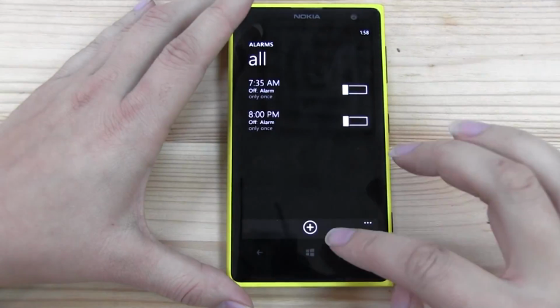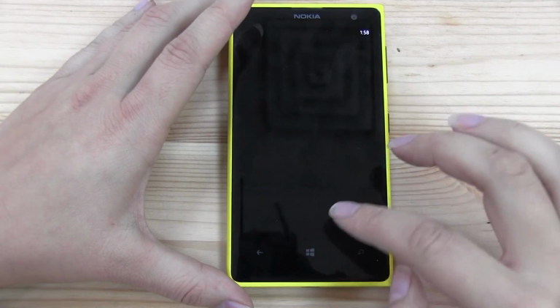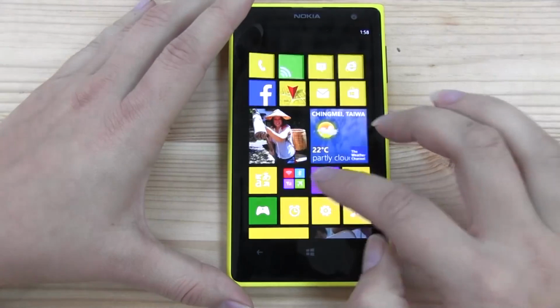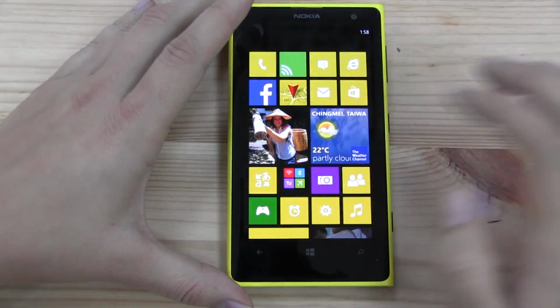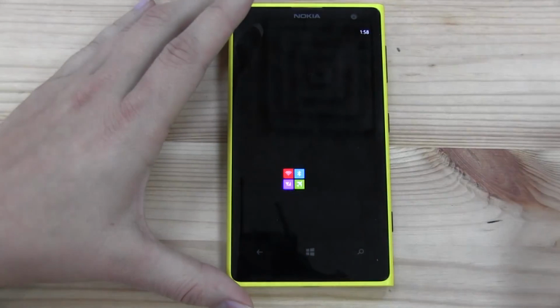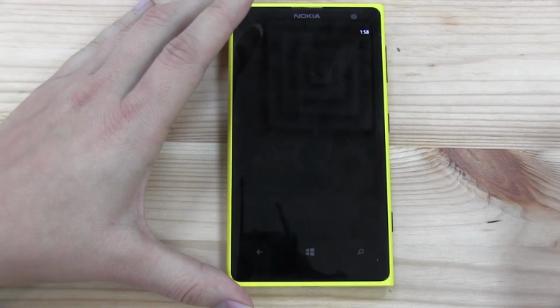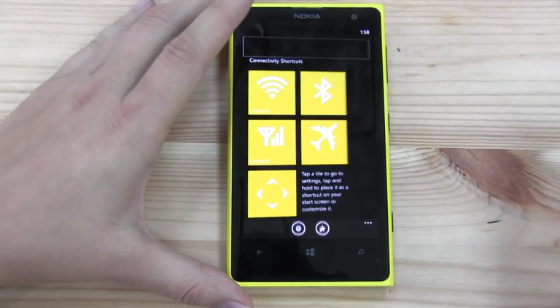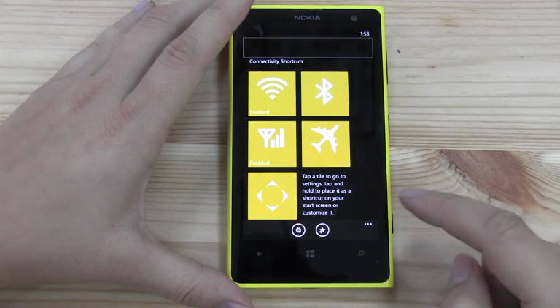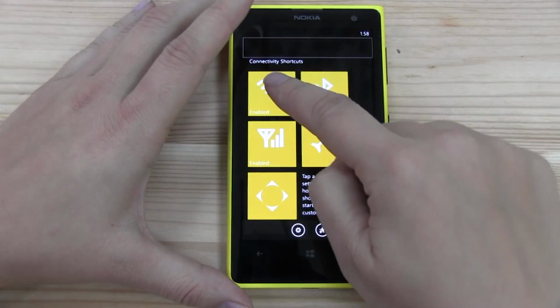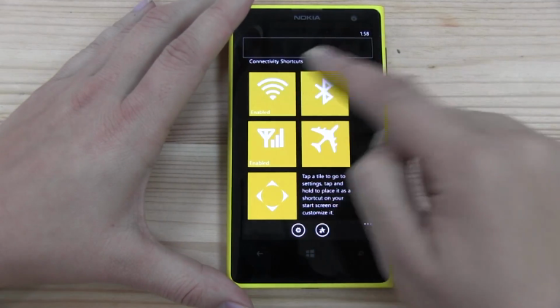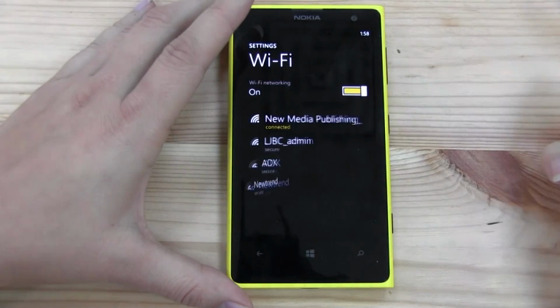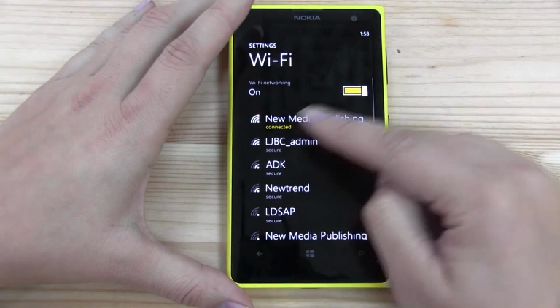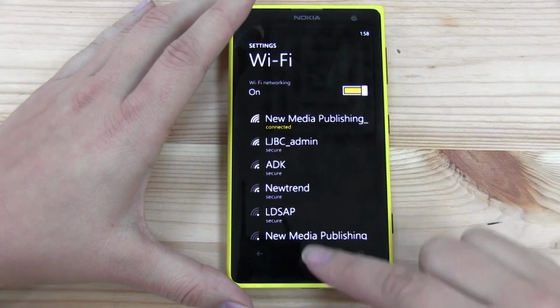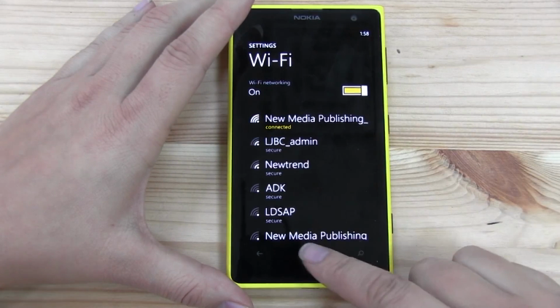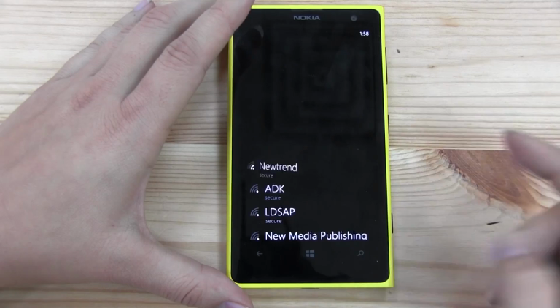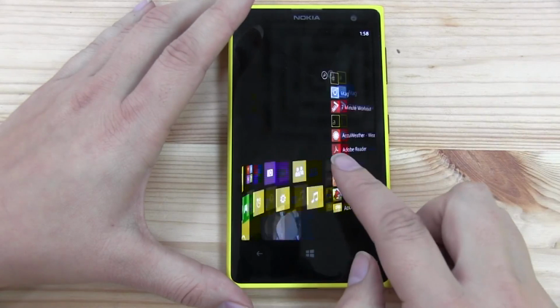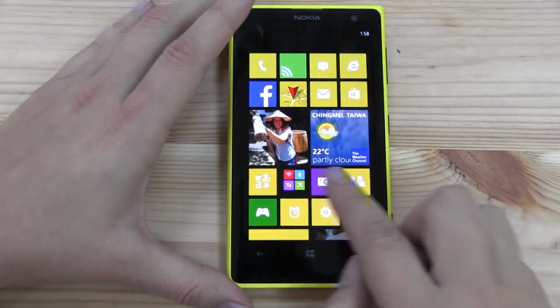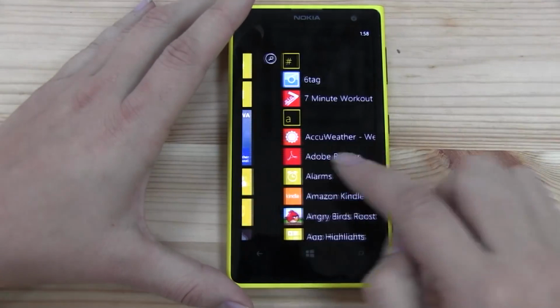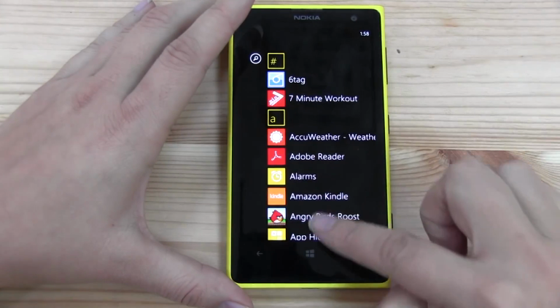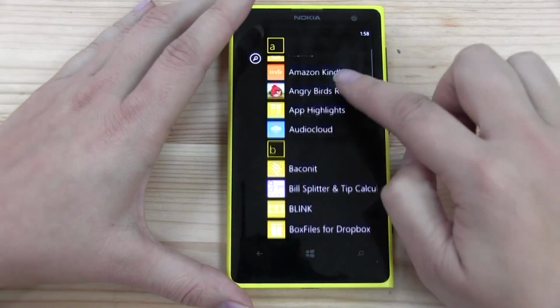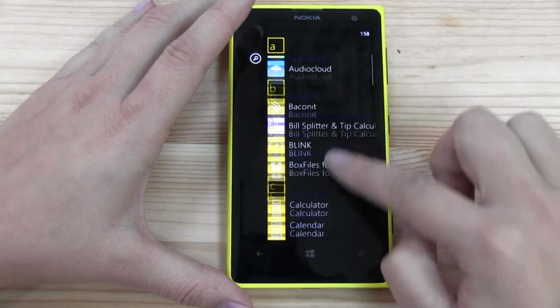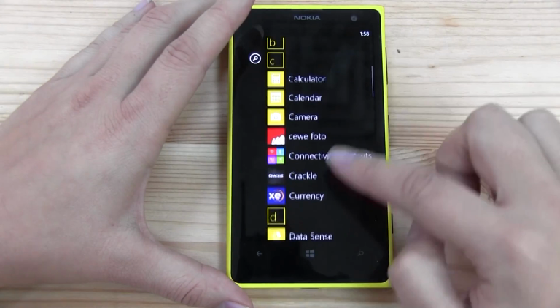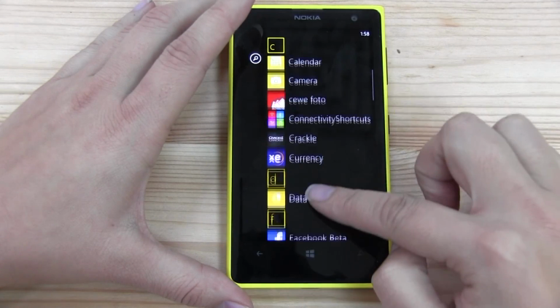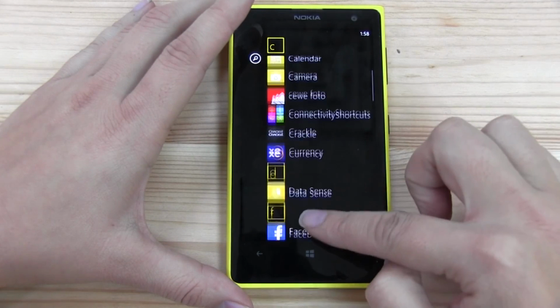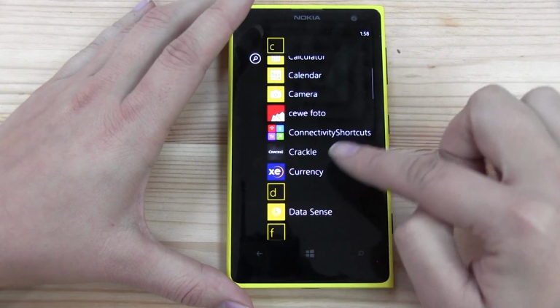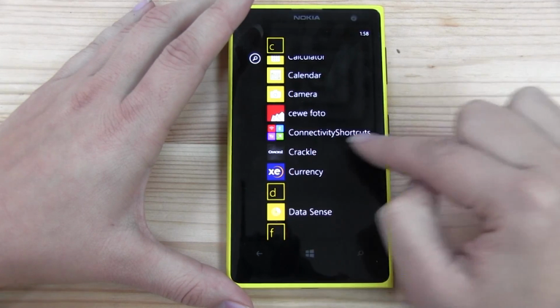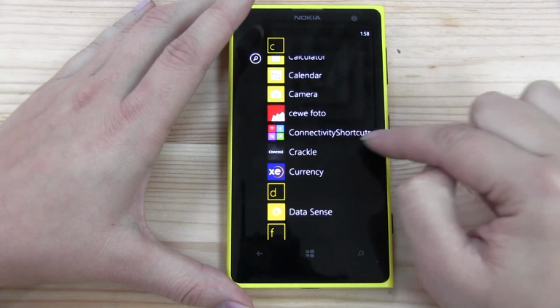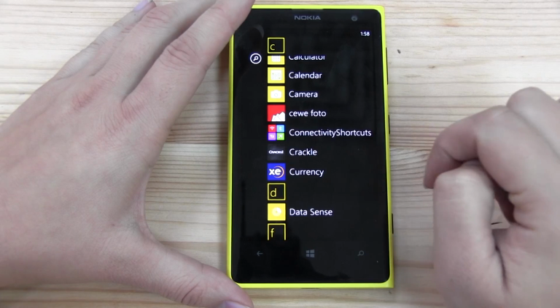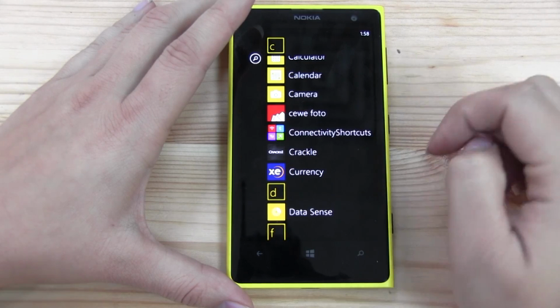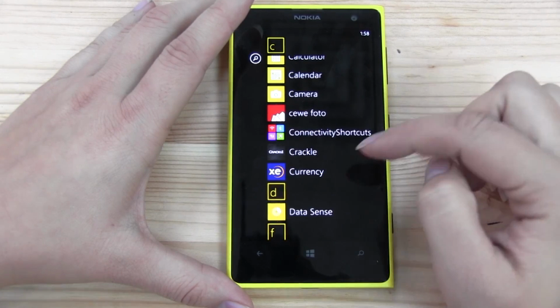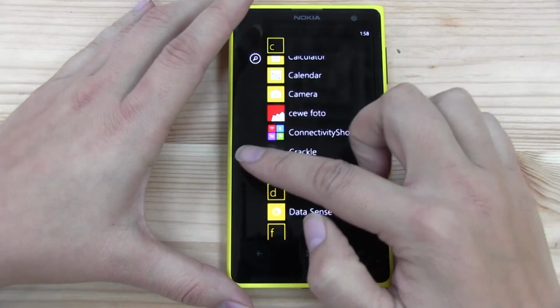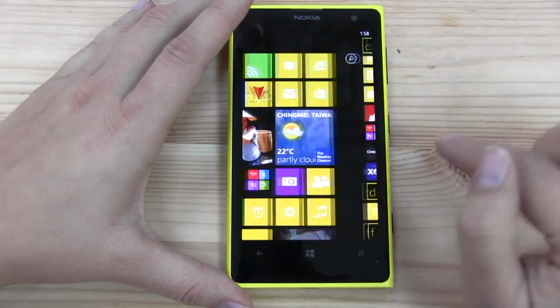But what you can do is get the Connected app, and then all of your connectivity shortcuts are right there — just one click away. Wi-Fi on and off, that's much quicker. So that is the connectivity shortcuts app — it's a really, really great one.